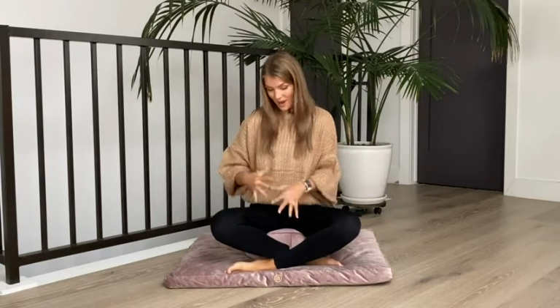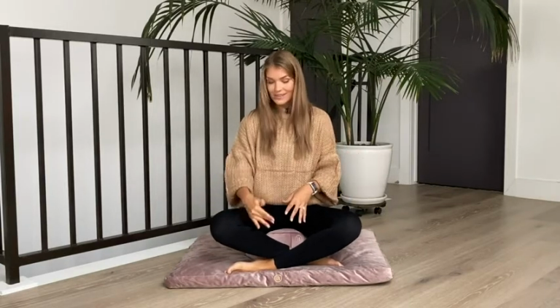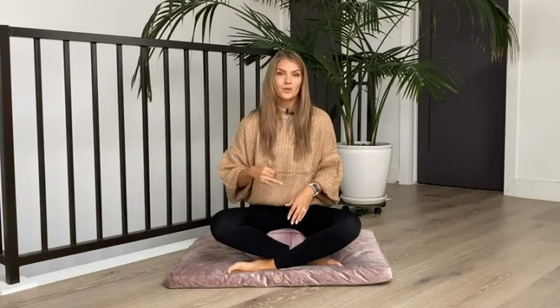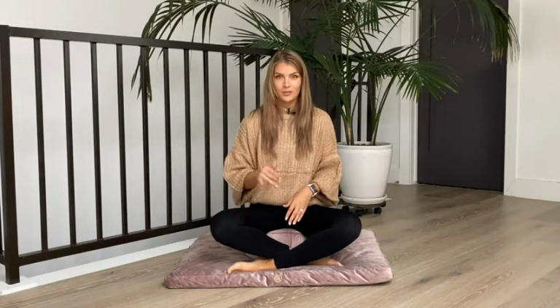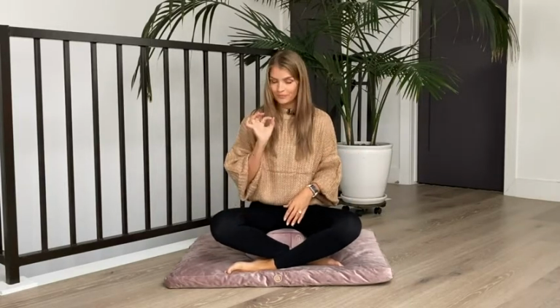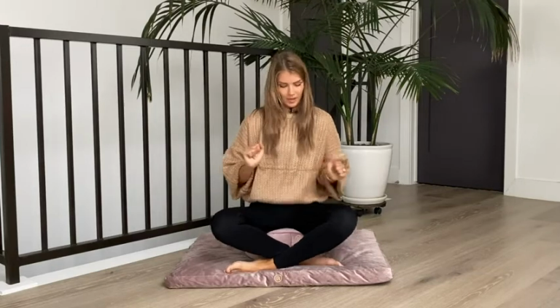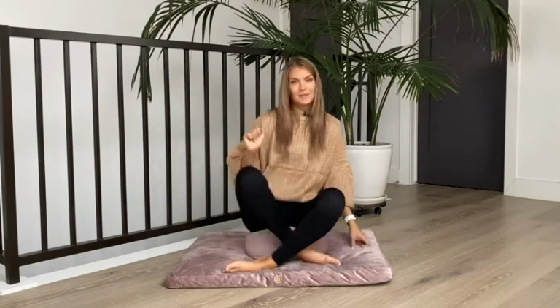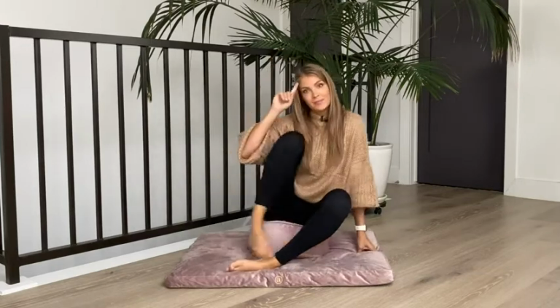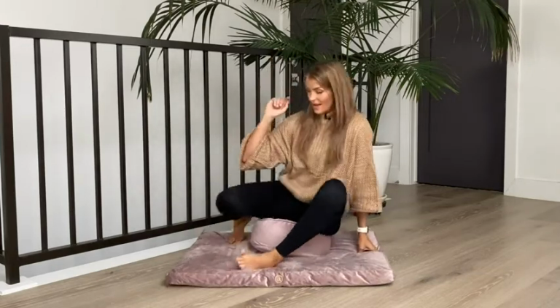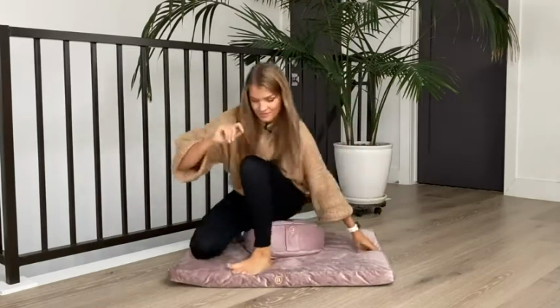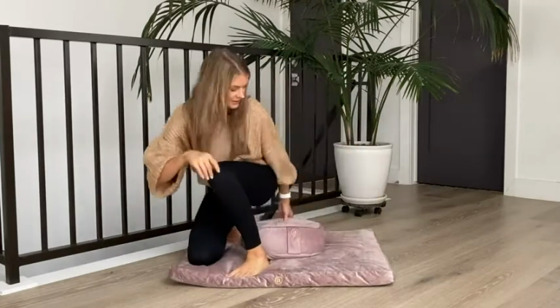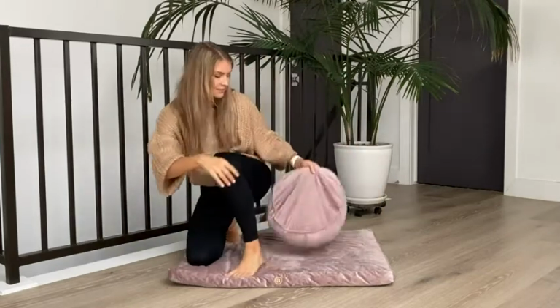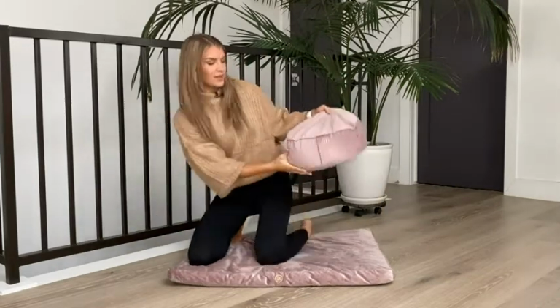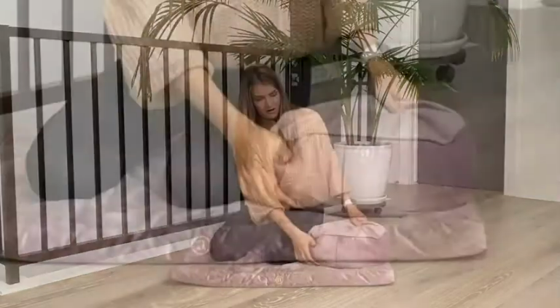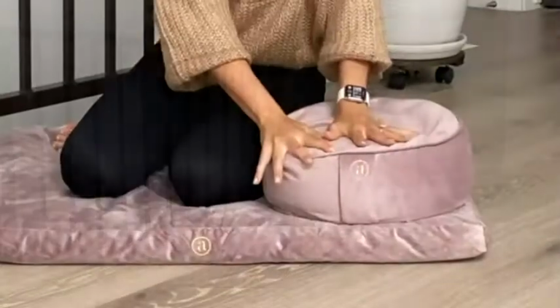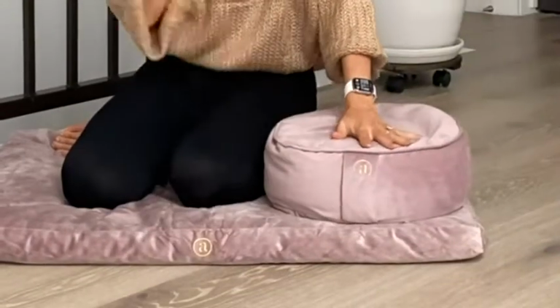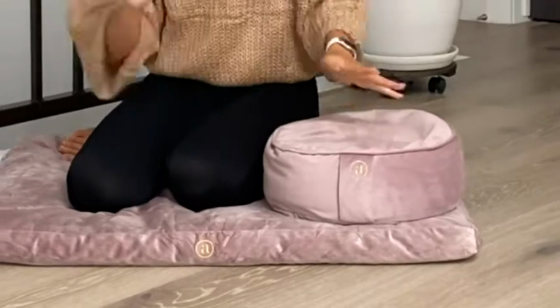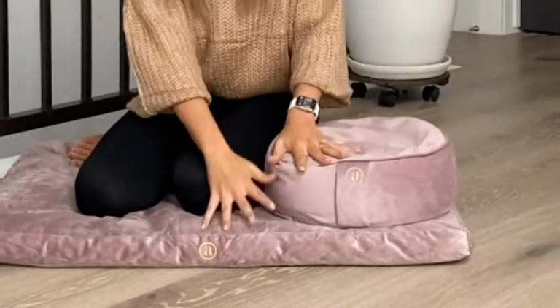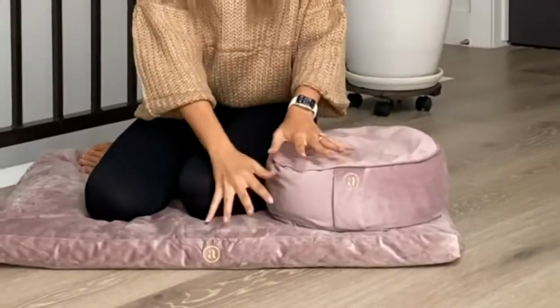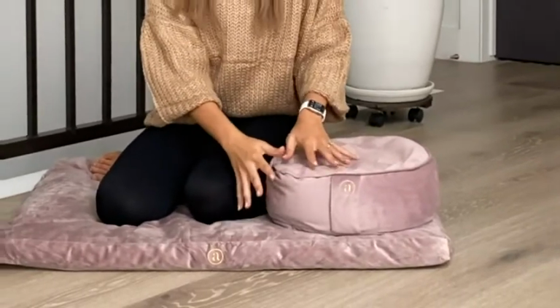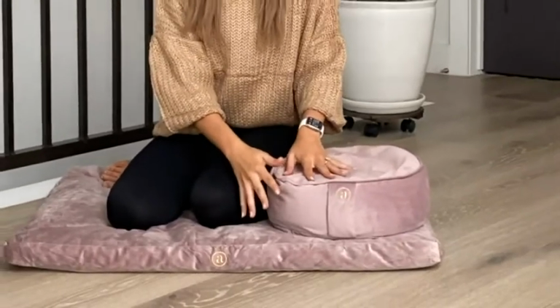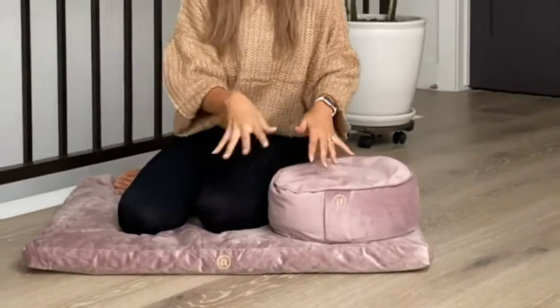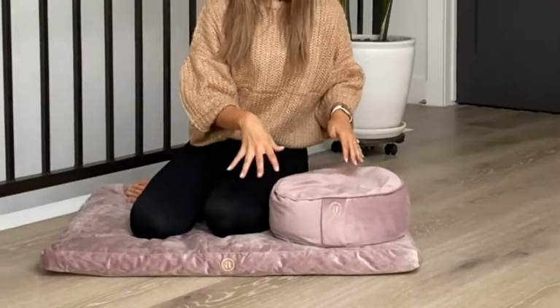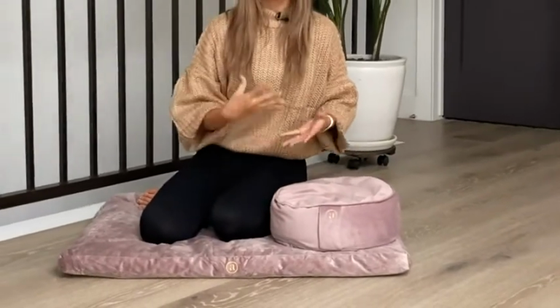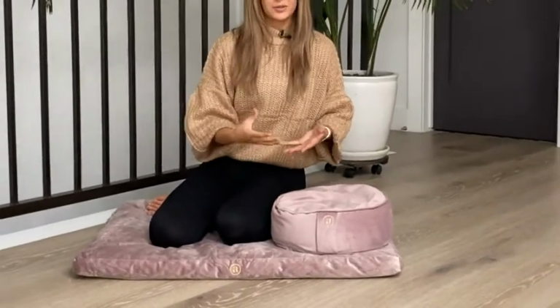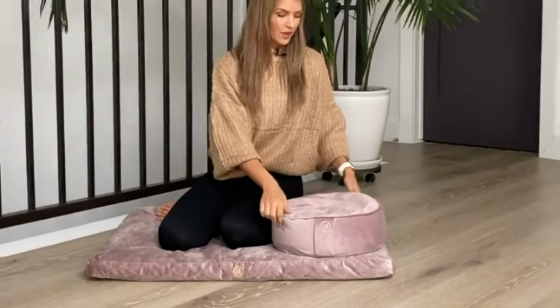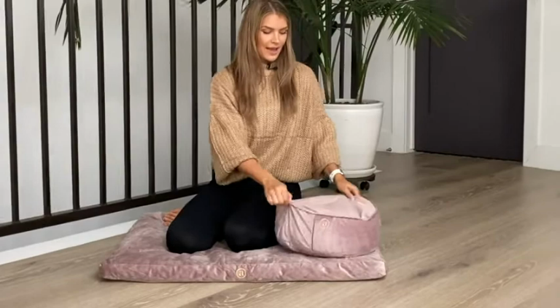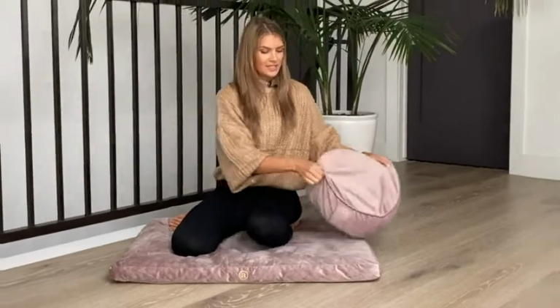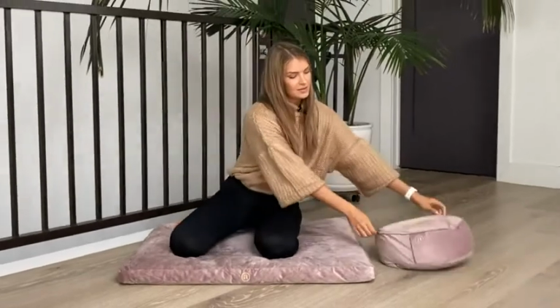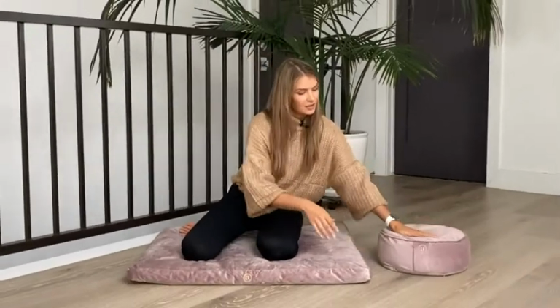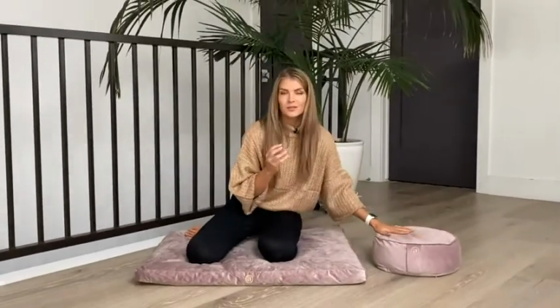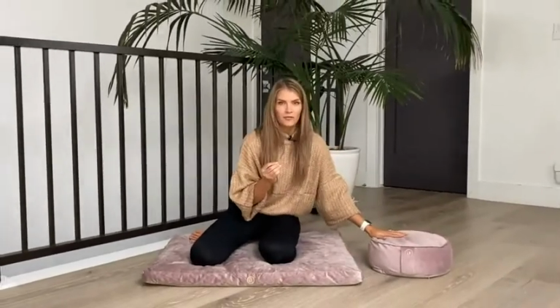Adding these two together is amazing, and as you can see they are in the same colors — minus the rose quartz — so the colors come from crystals, and it's the same super soft fabric.